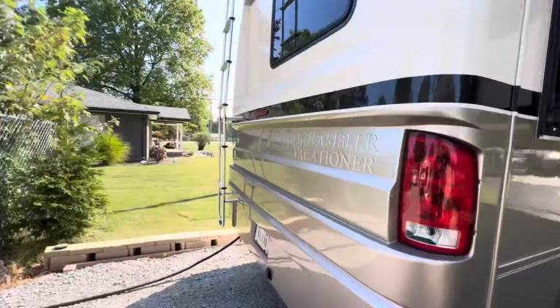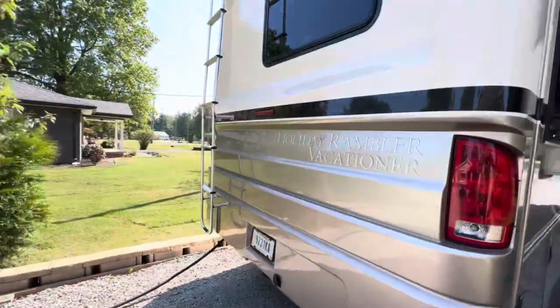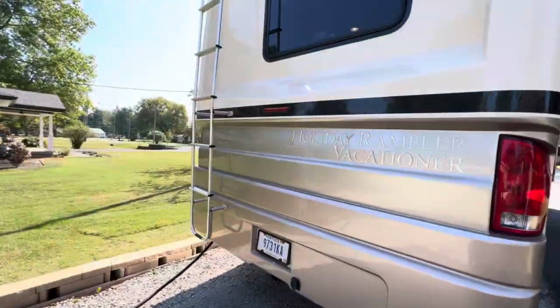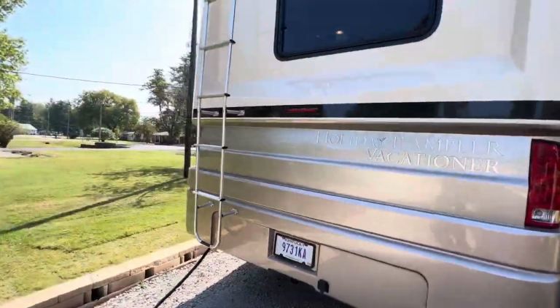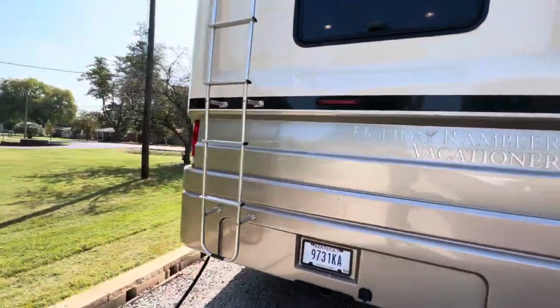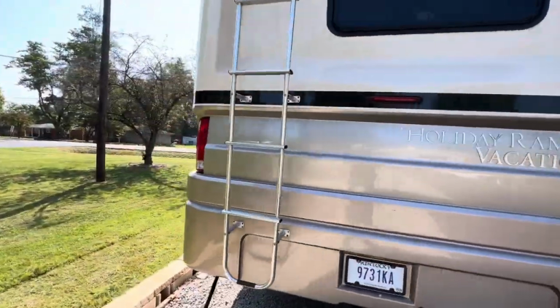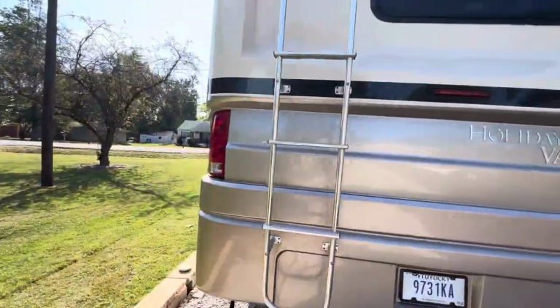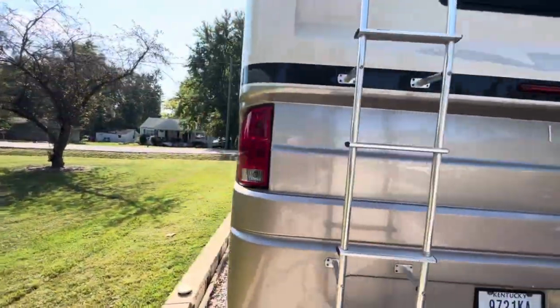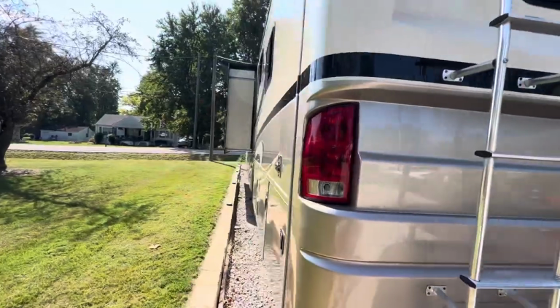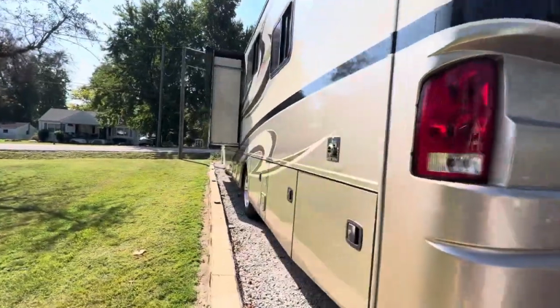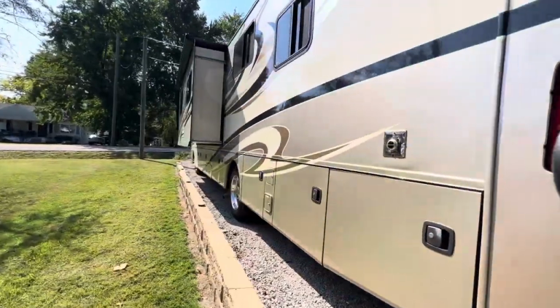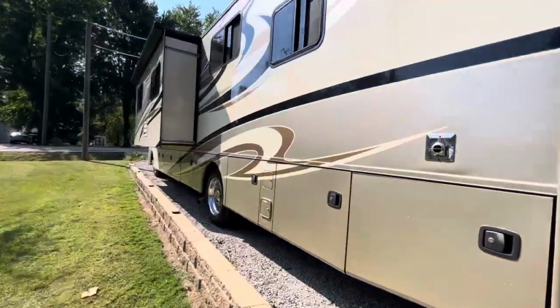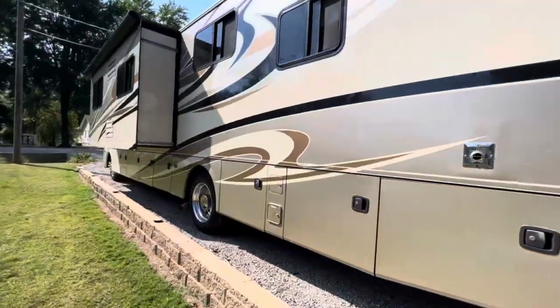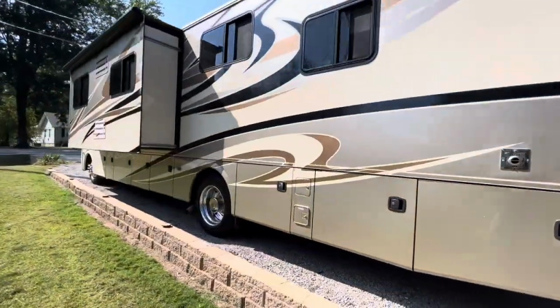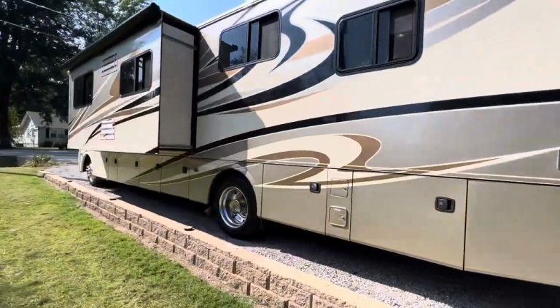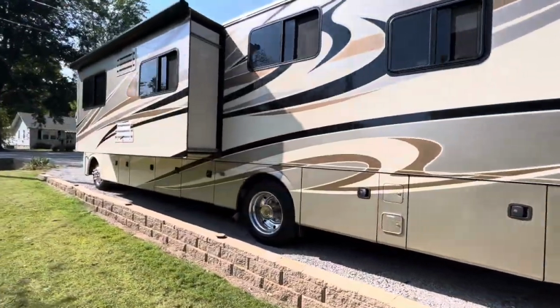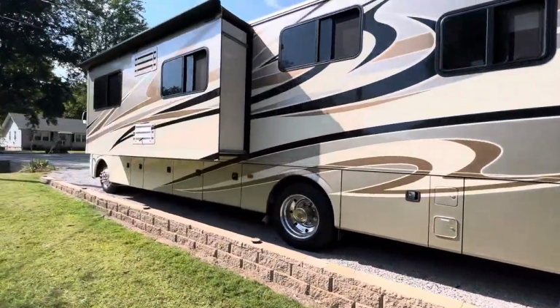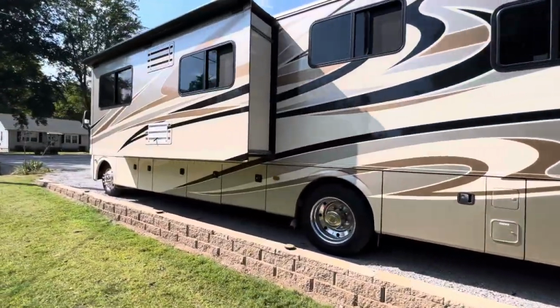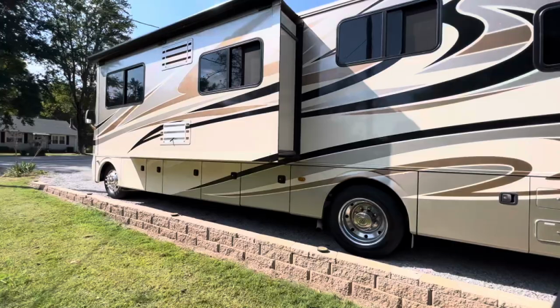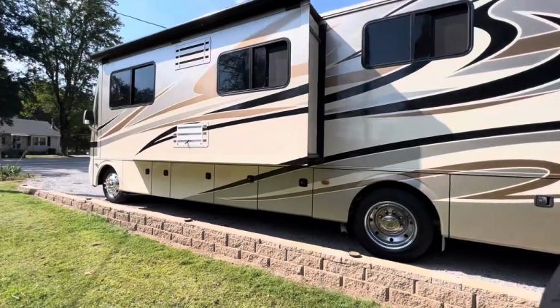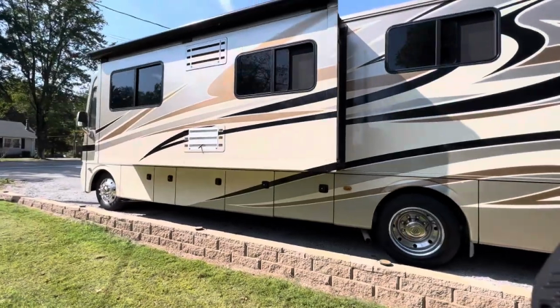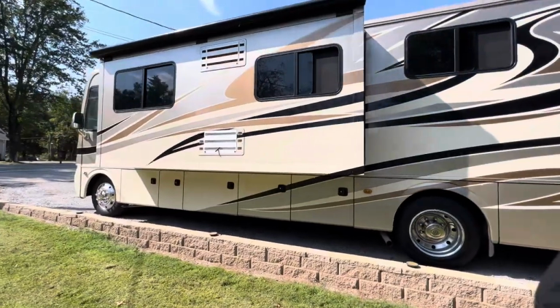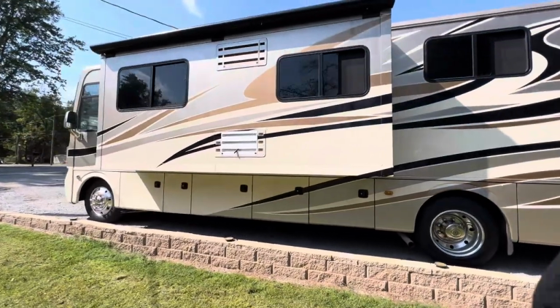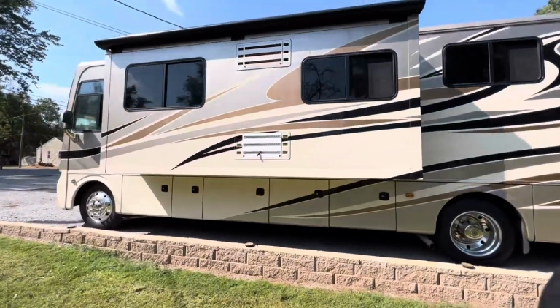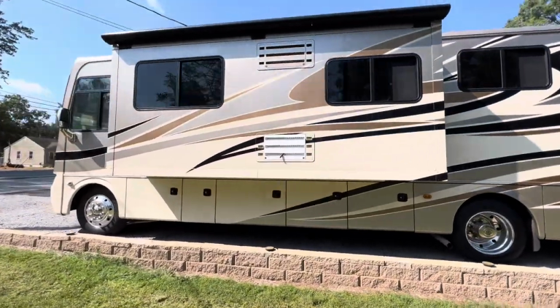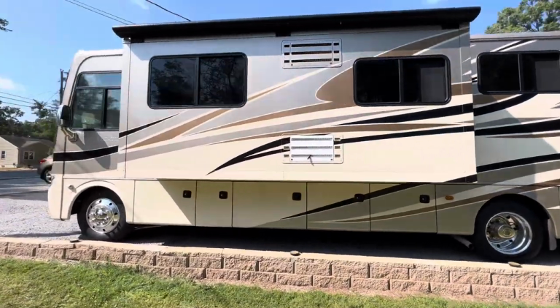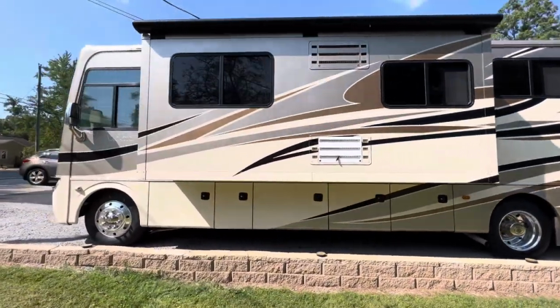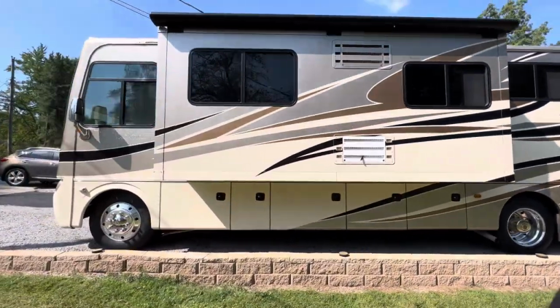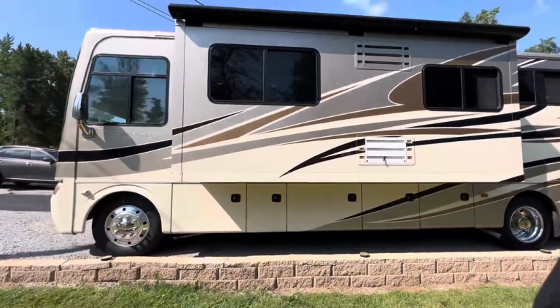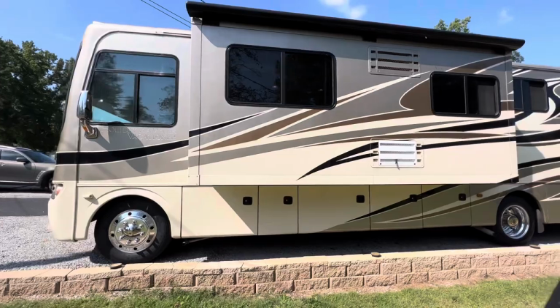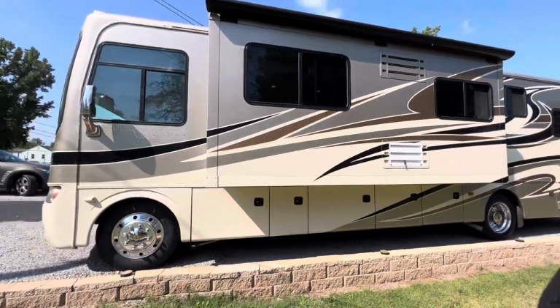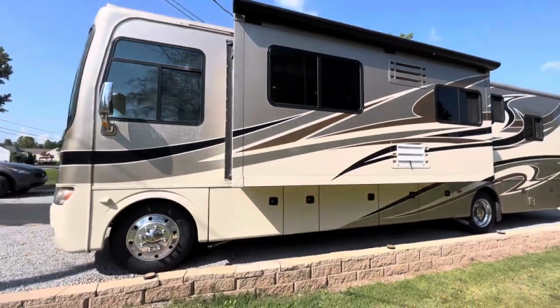The coach also has a backup camera, side camera, 50 amp service, an 80 gallon fuel cell, and it does have the full awning package and satellite.